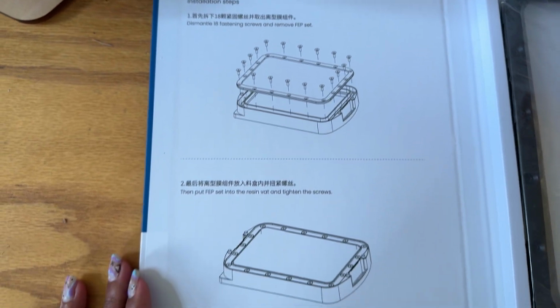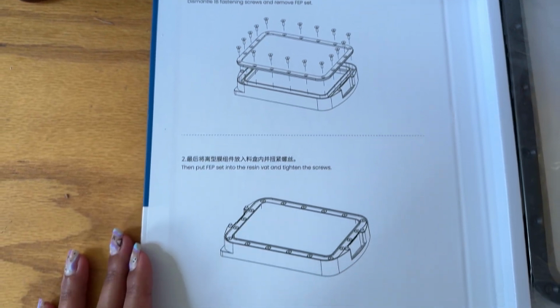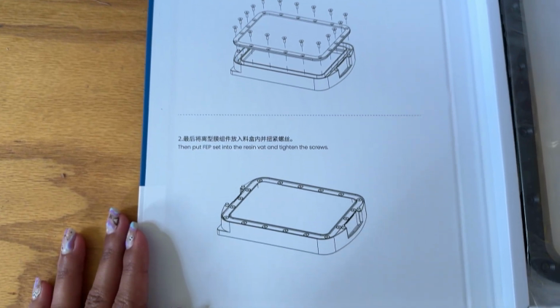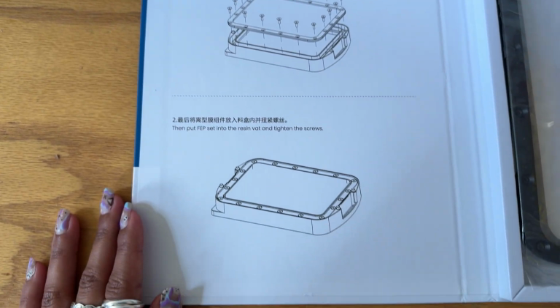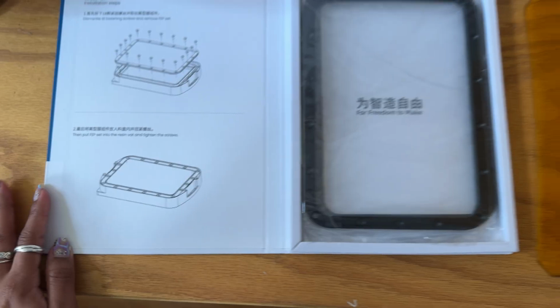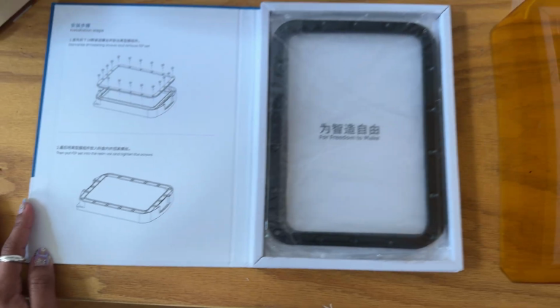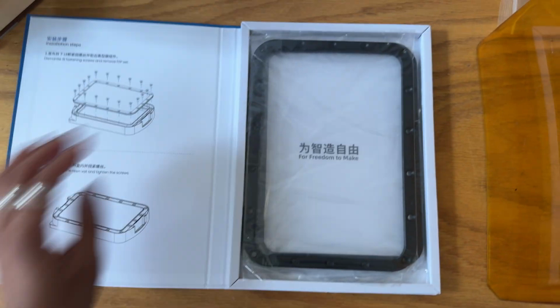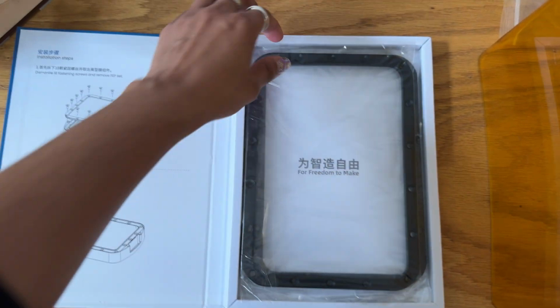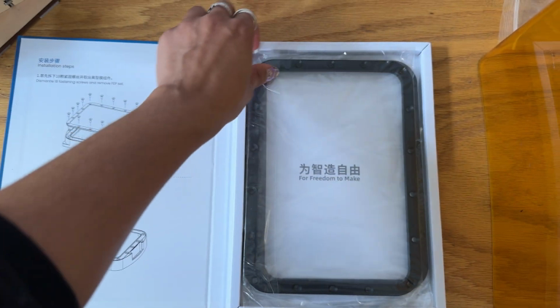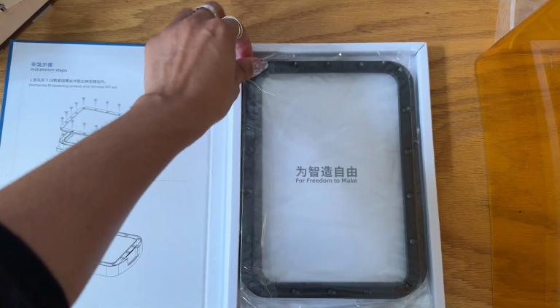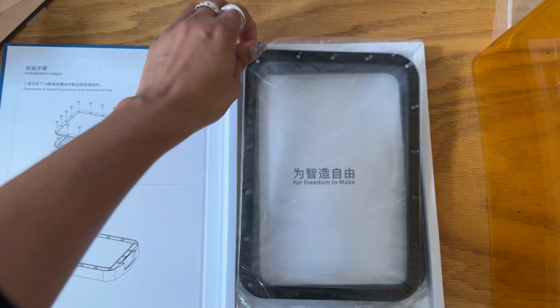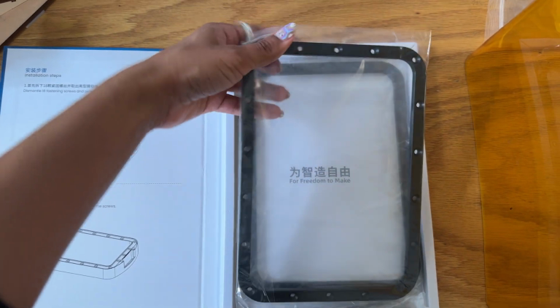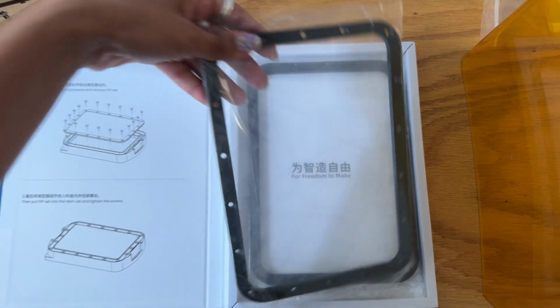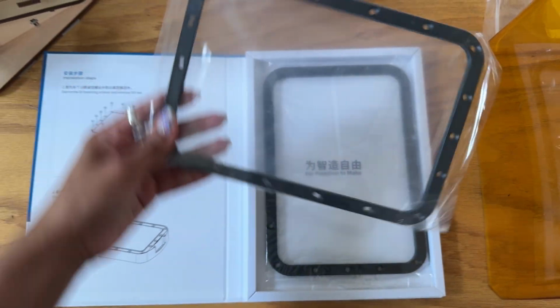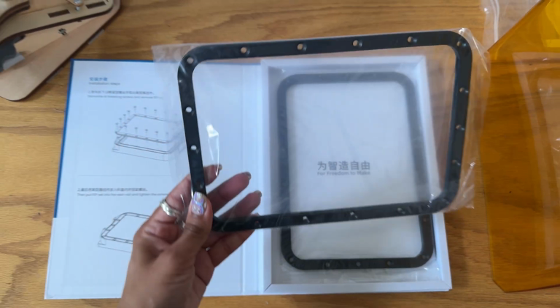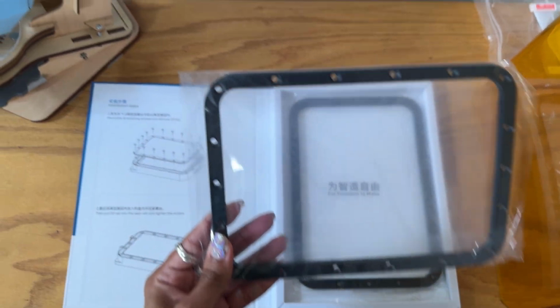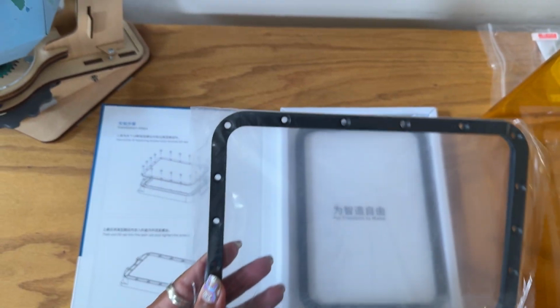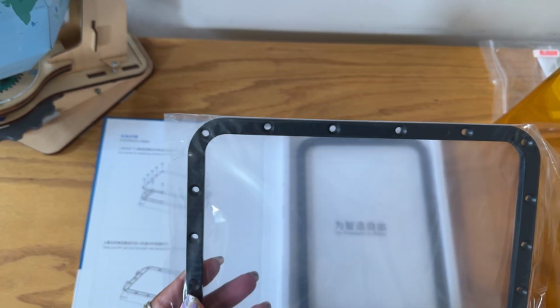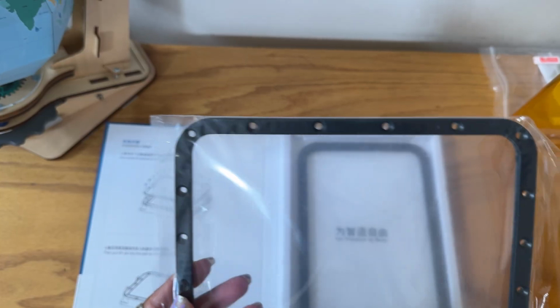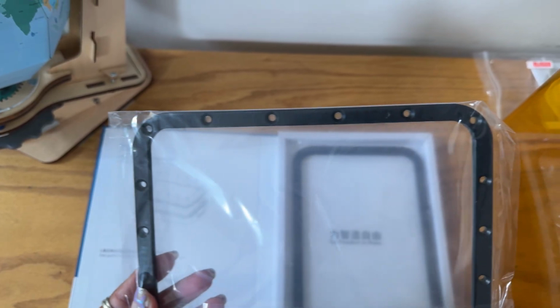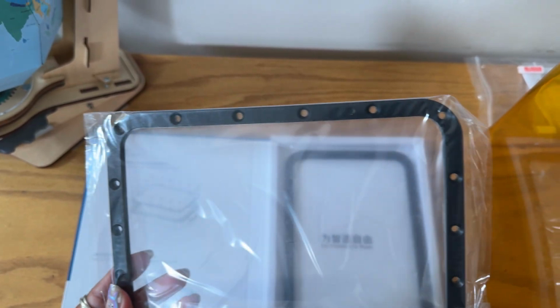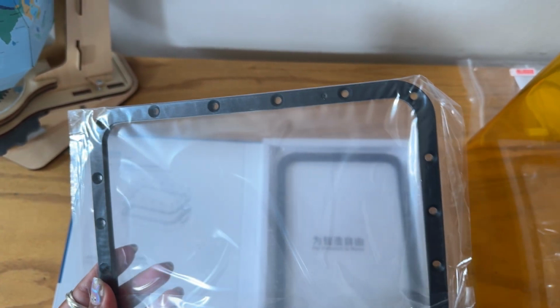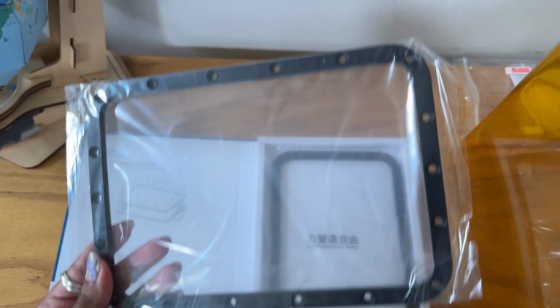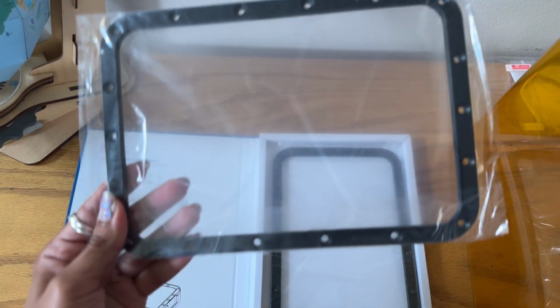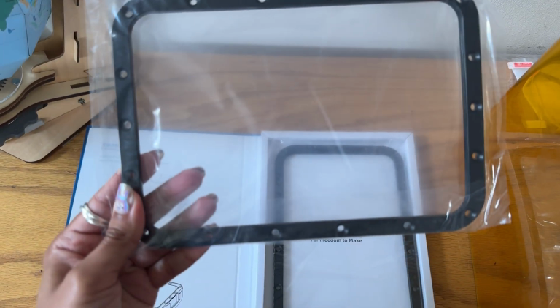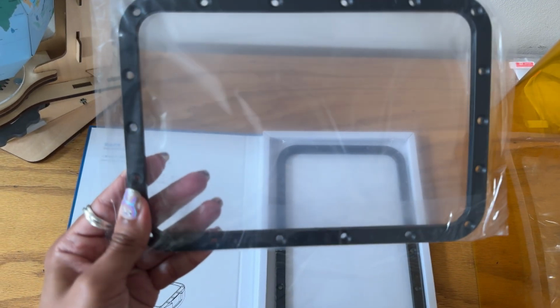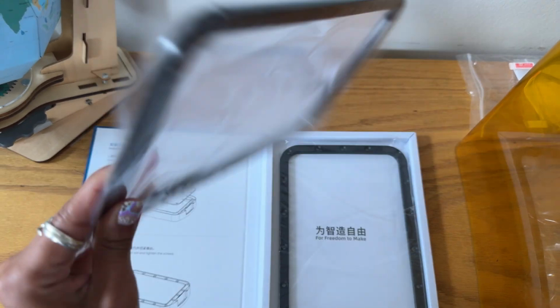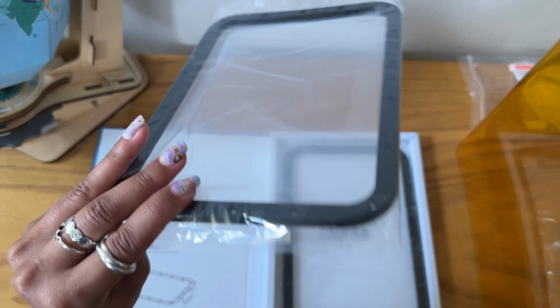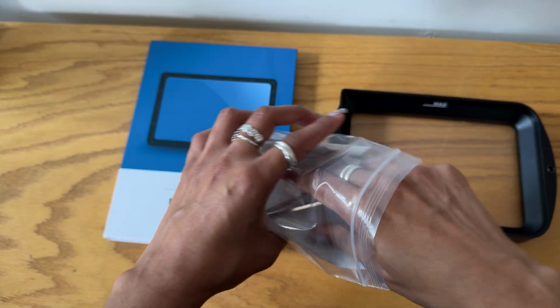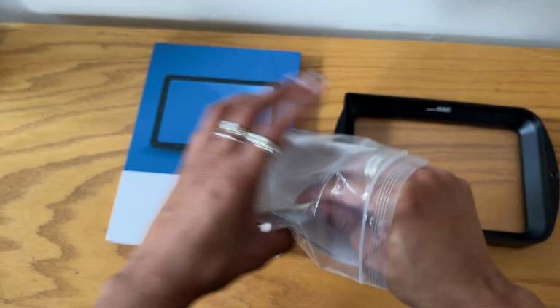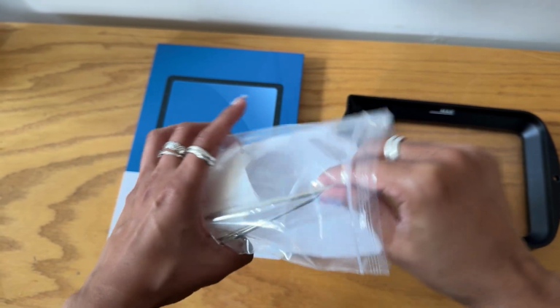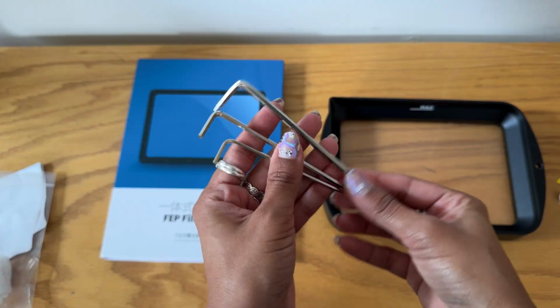If you do end up going with this kit, it makes the process a lot easier. It comes with two pre-cut FEP films already attached to a frame, and all you need is the Allen wrenches that came with your machine — I'll be using the smallest bit.